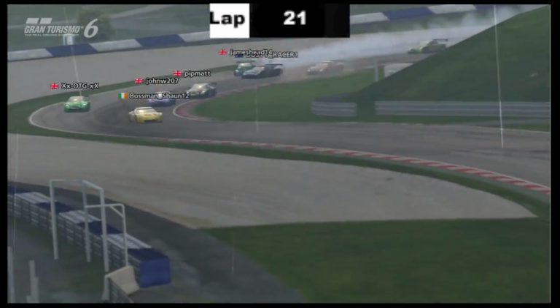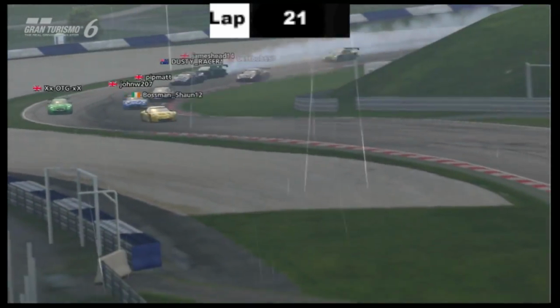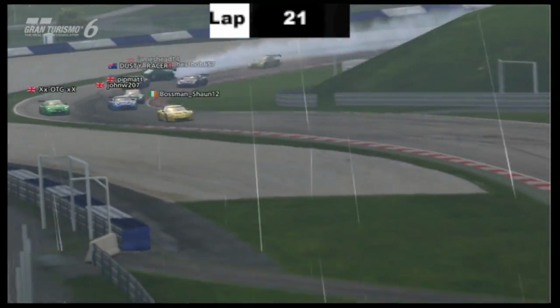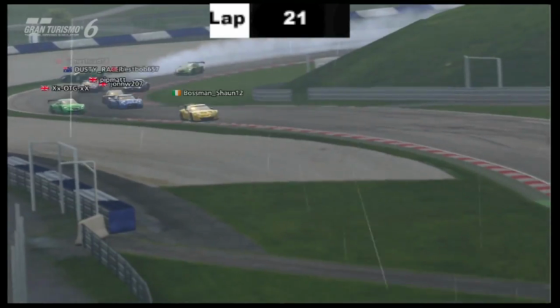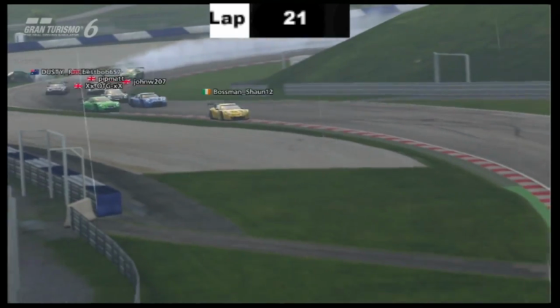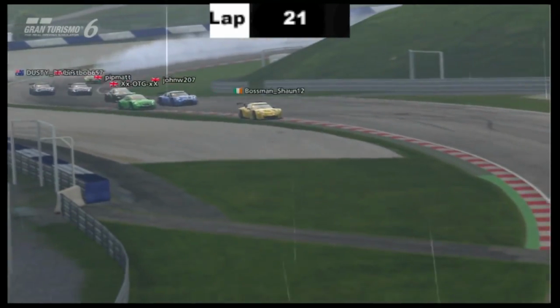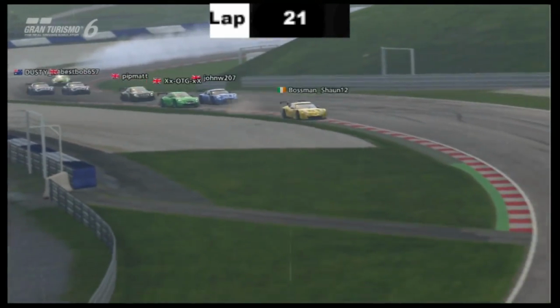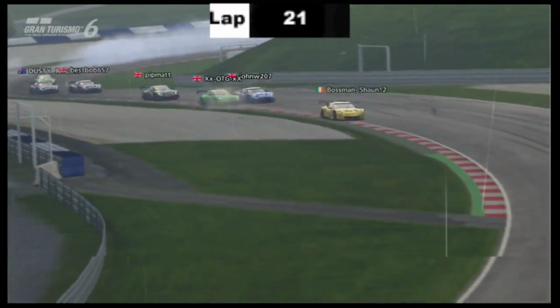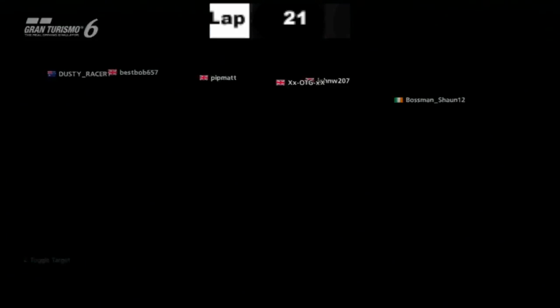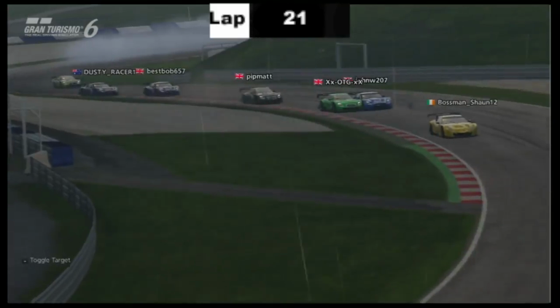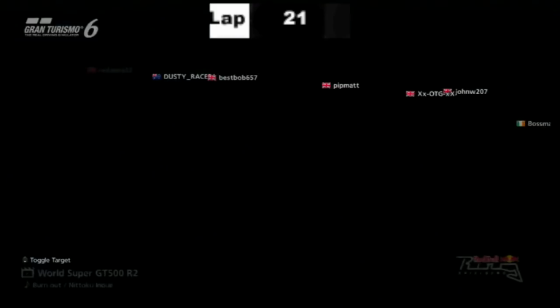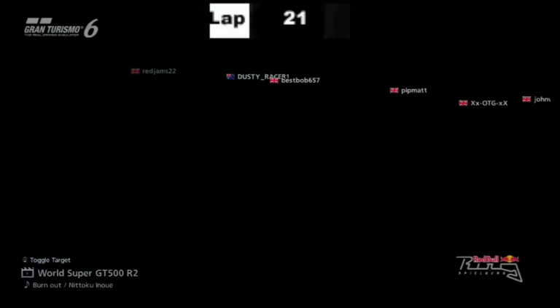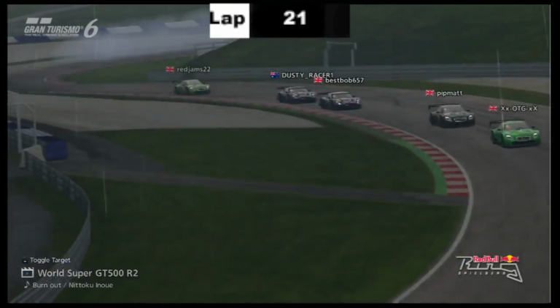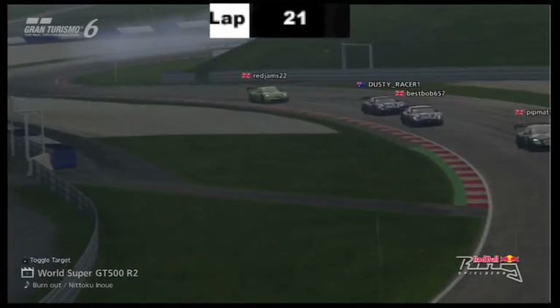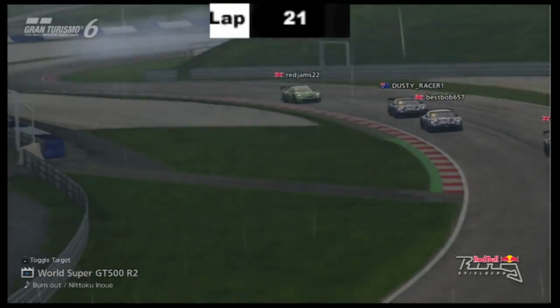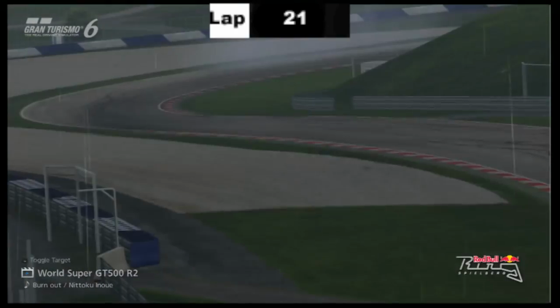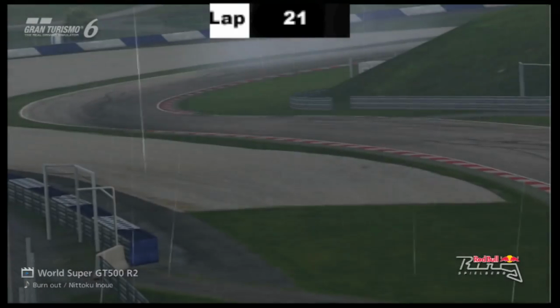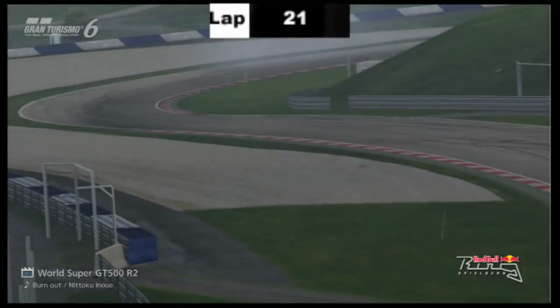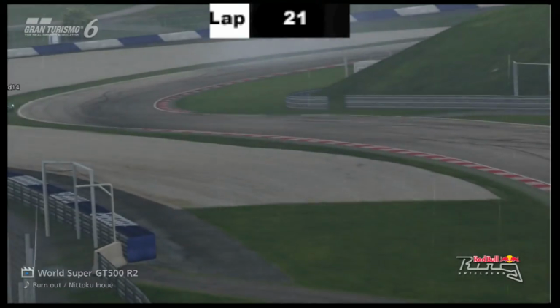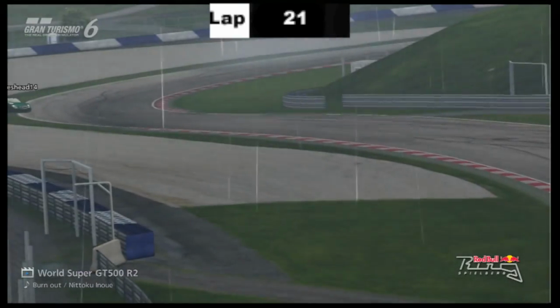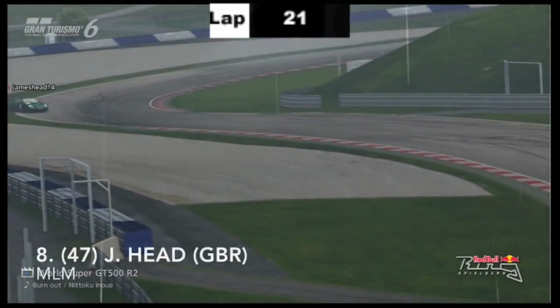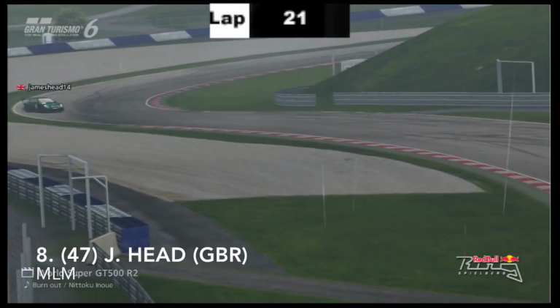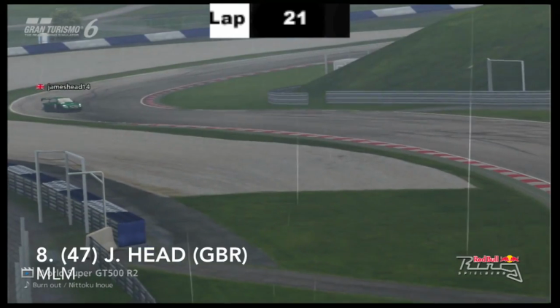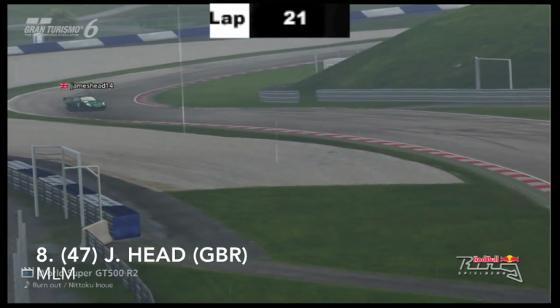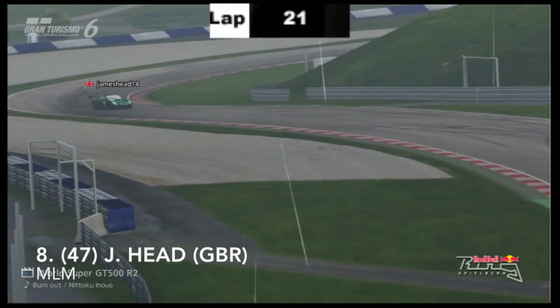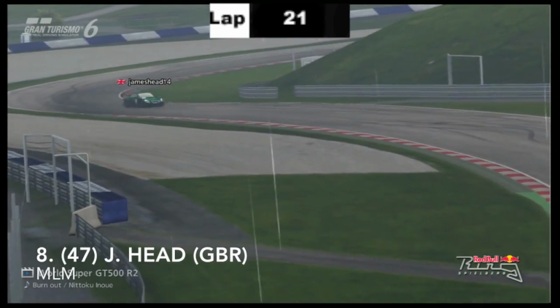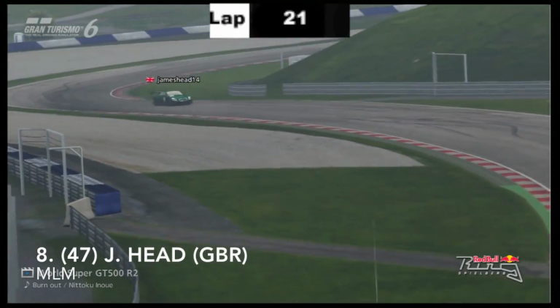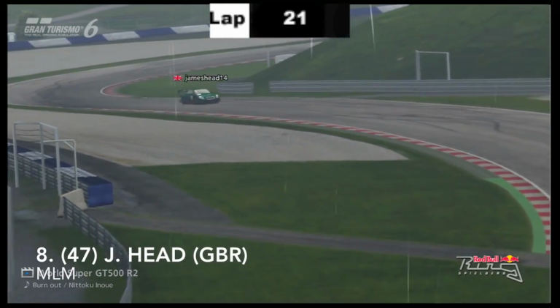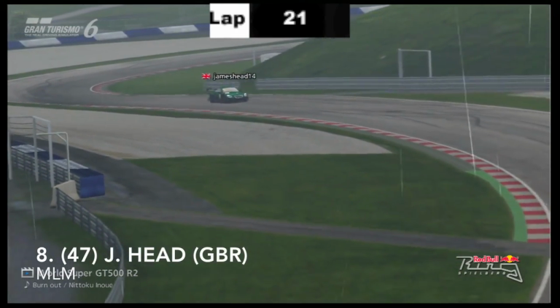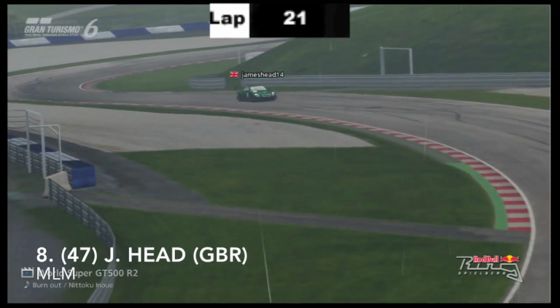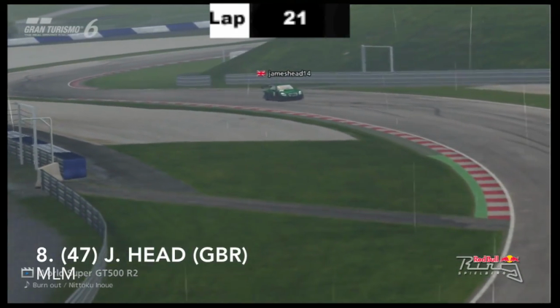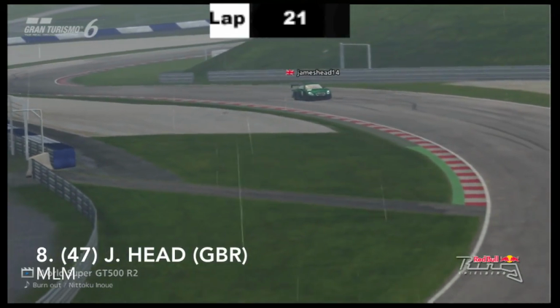Glazebrook, surprisingly, has actually got himself up to second. He goes wide and here goes Willows up on the inside — side by side, a little bit of argy-bargy. Whether Willows got the move, we're not sure. James Head has actually gone off wide there.